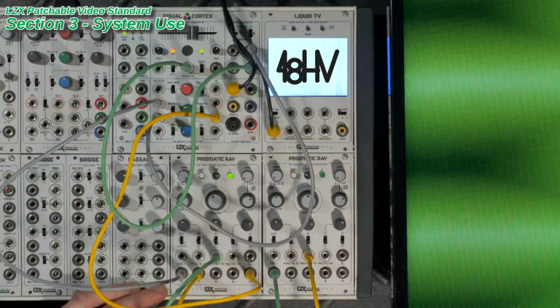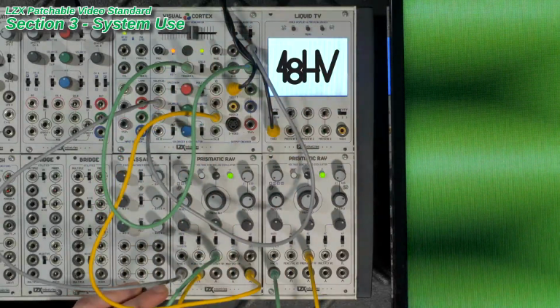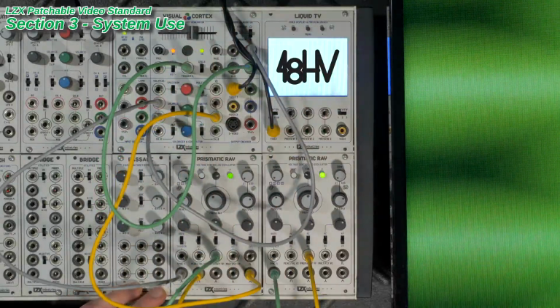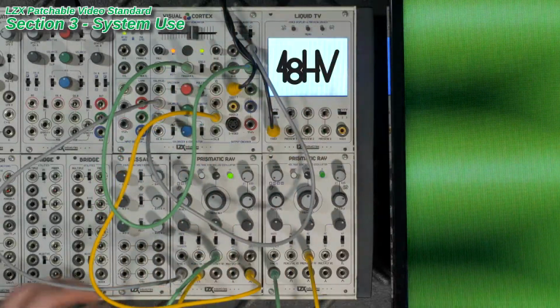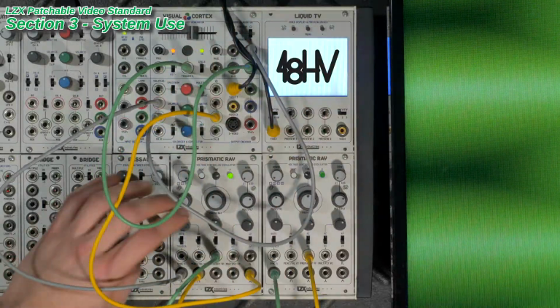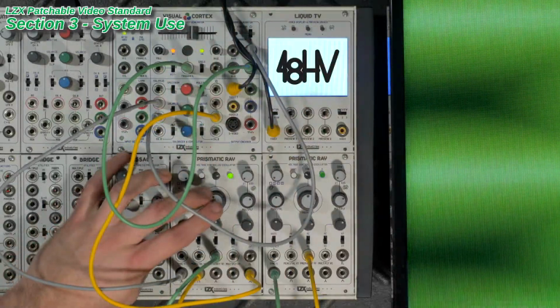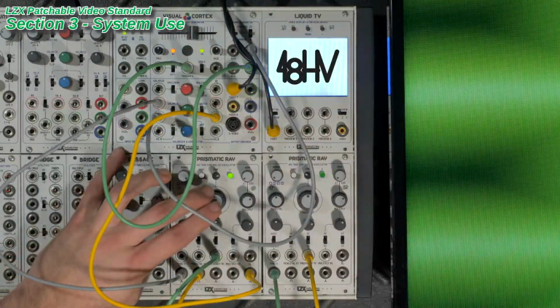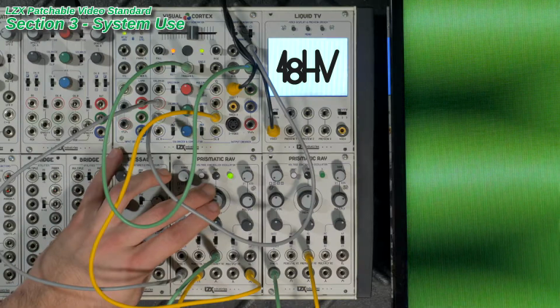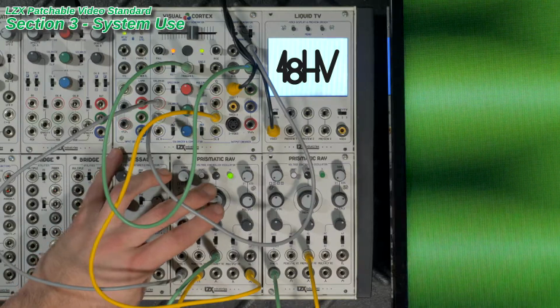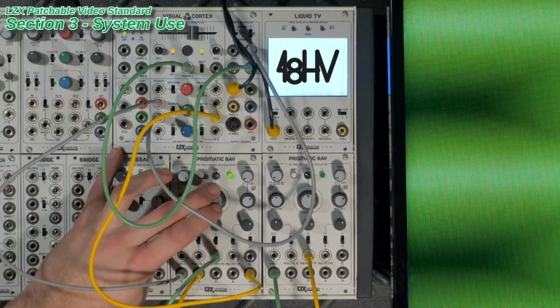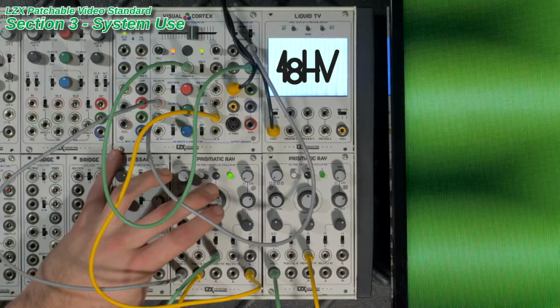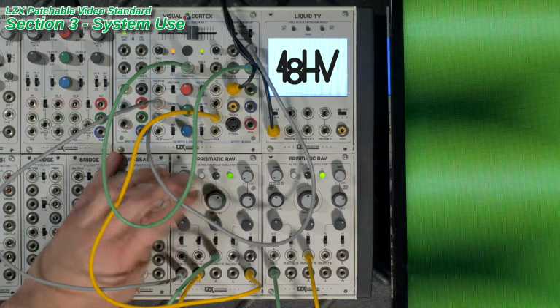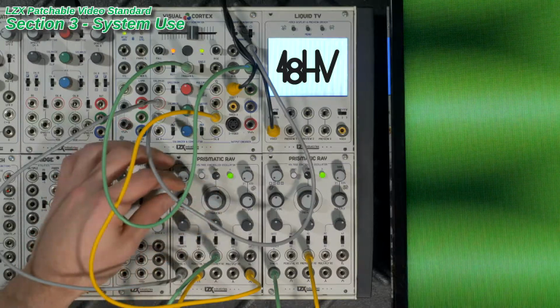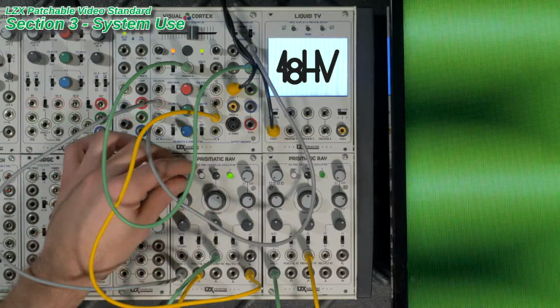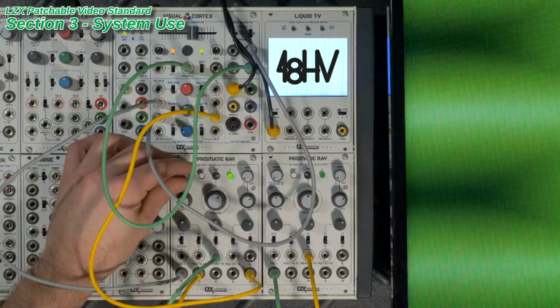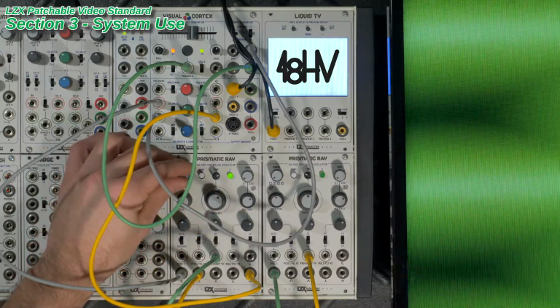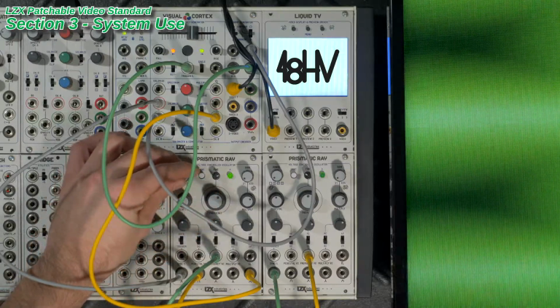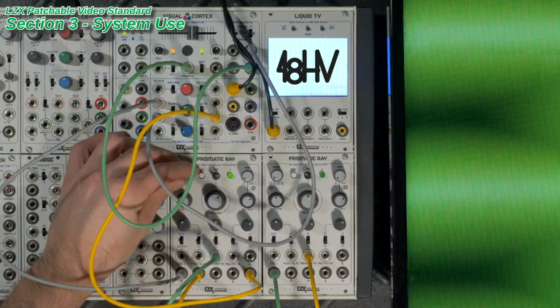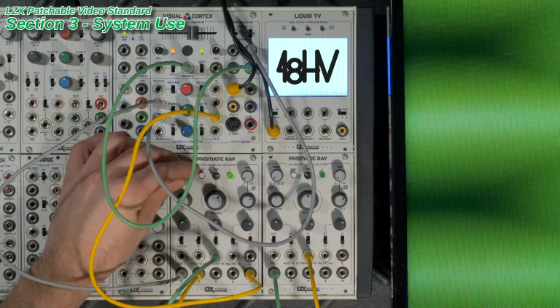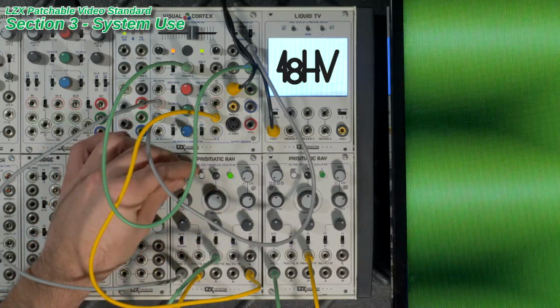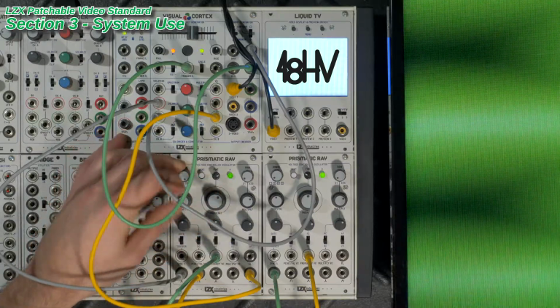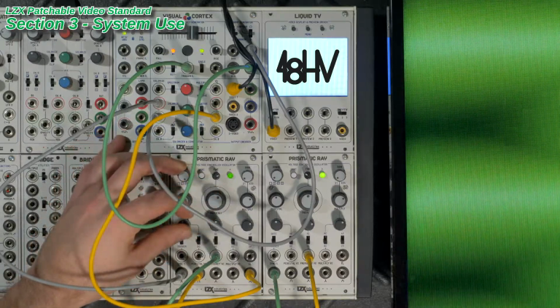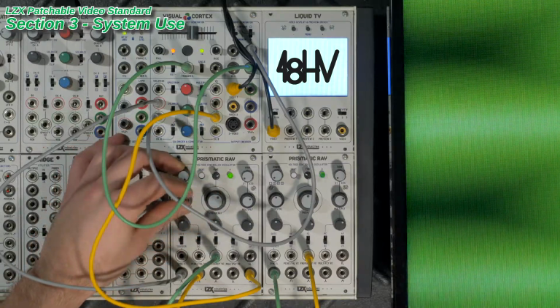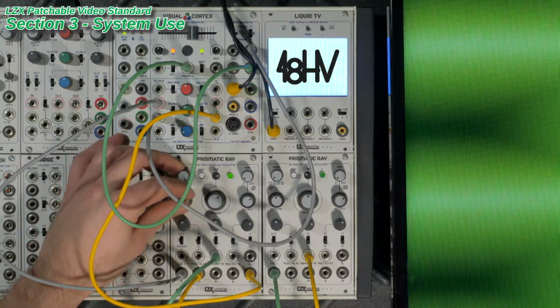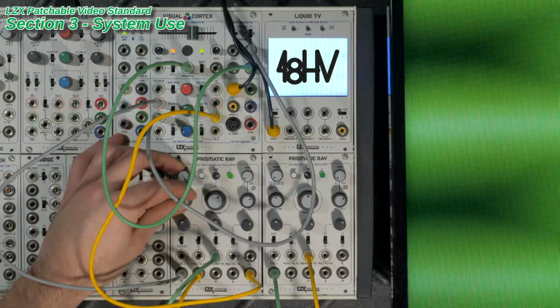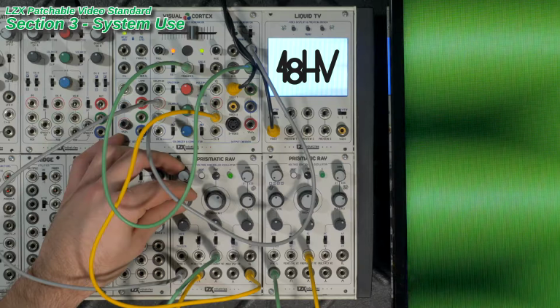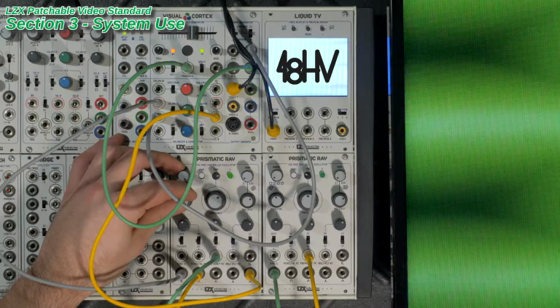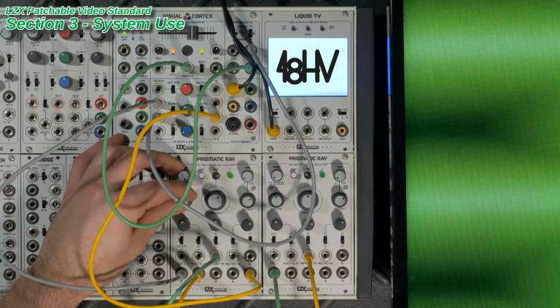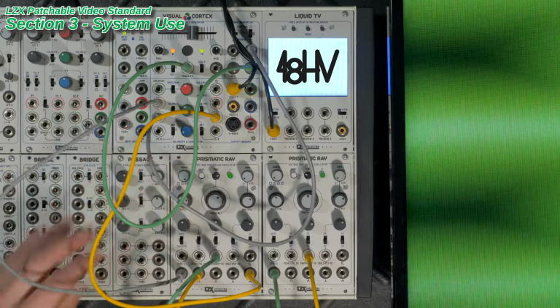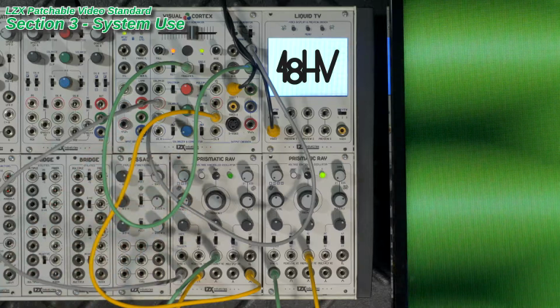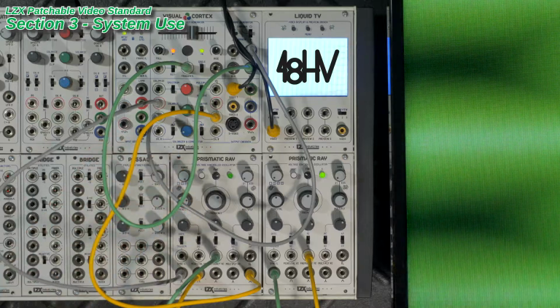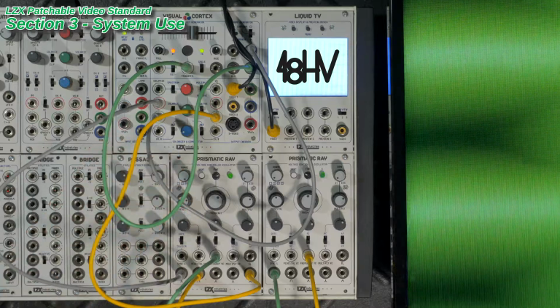For more technical details and discussion, please follow the link in the video's description to the LZX Patchable Video Standard on the LZX Community Knowledge Base.